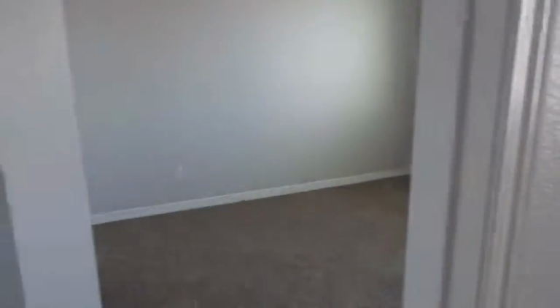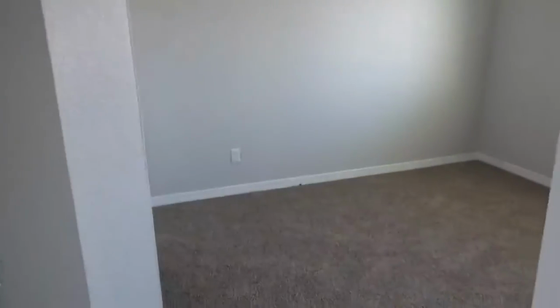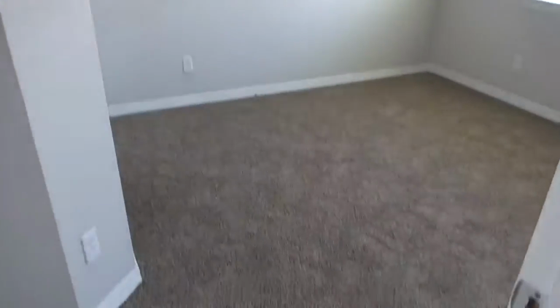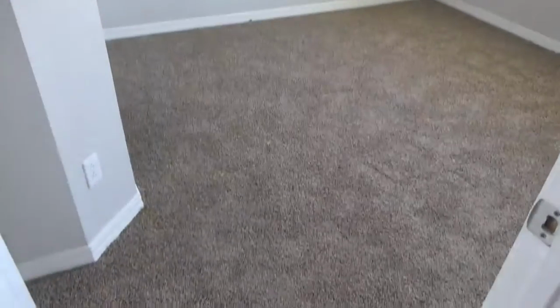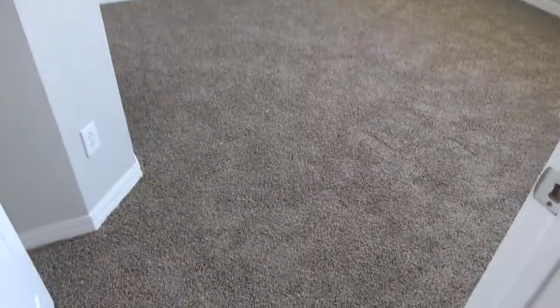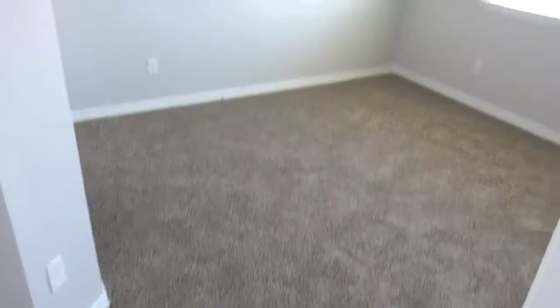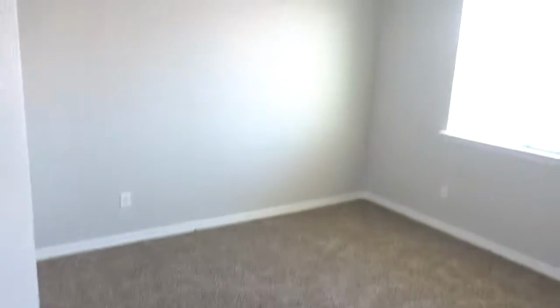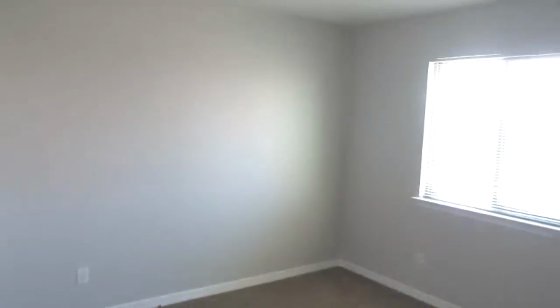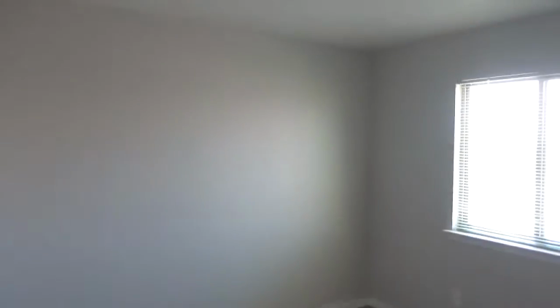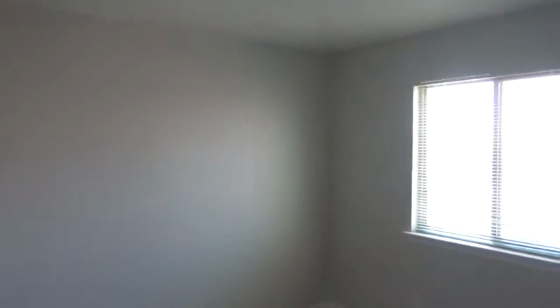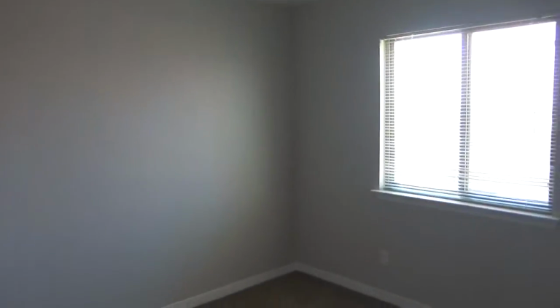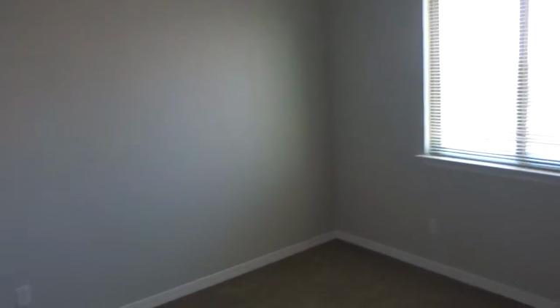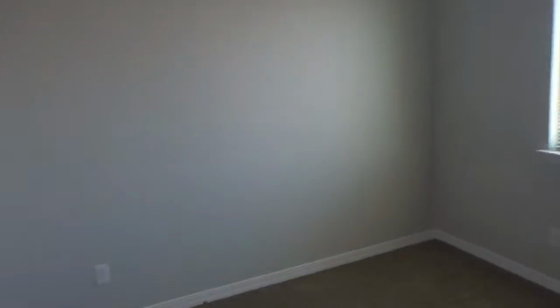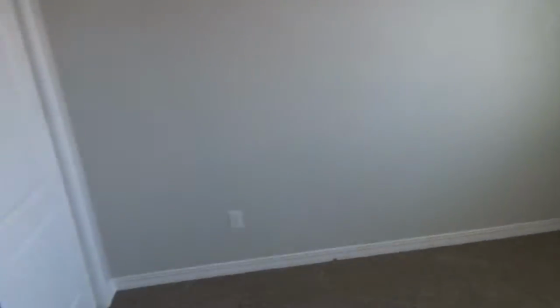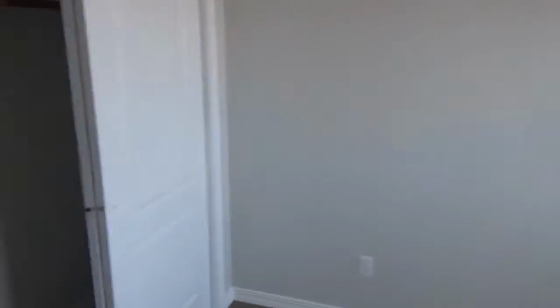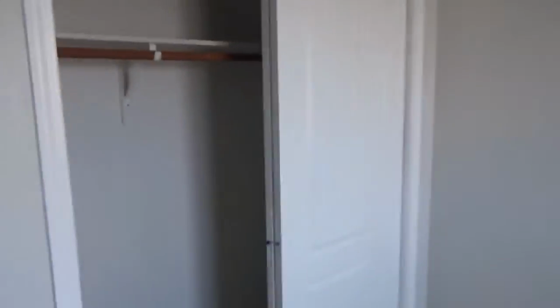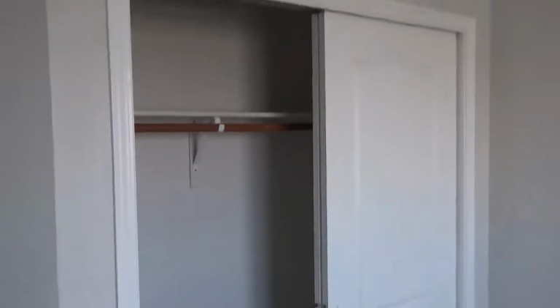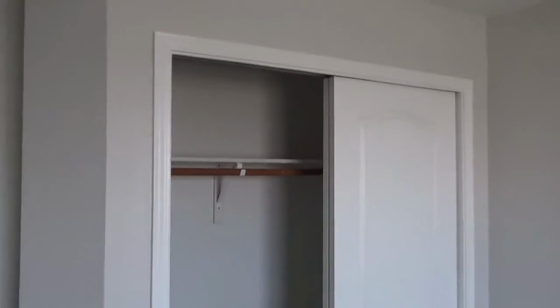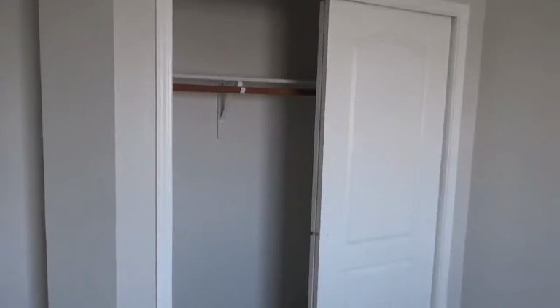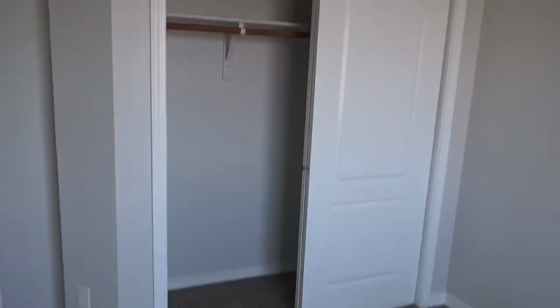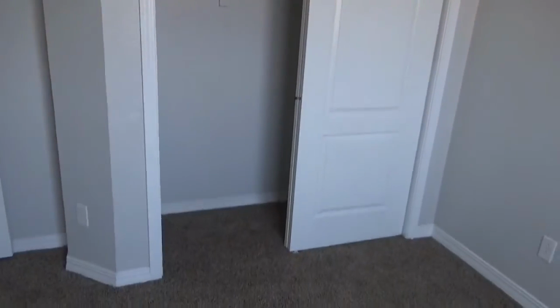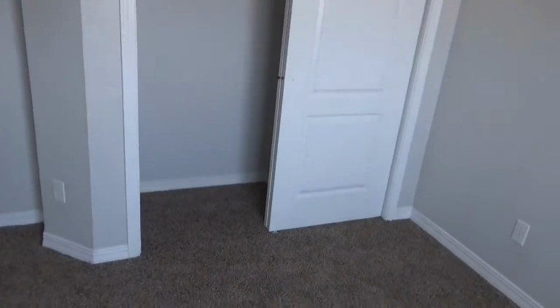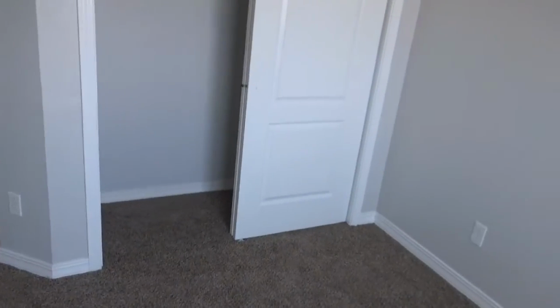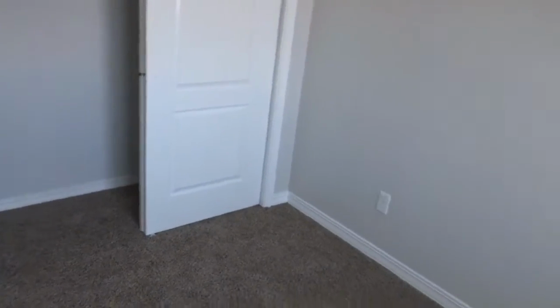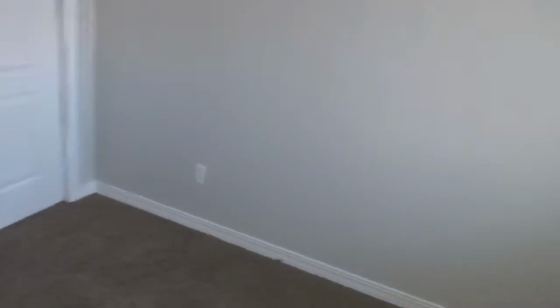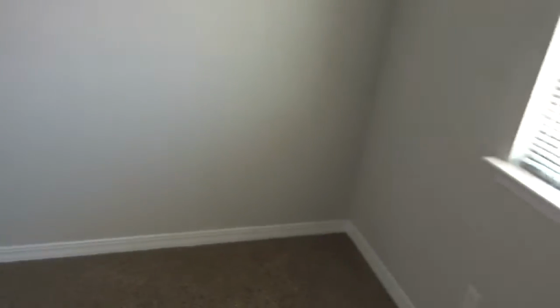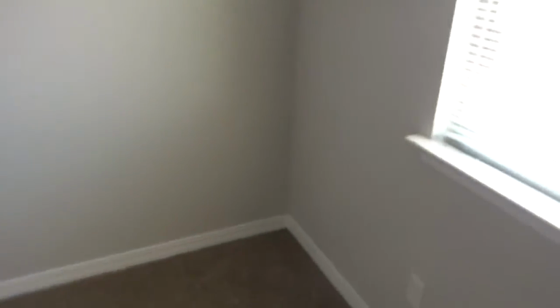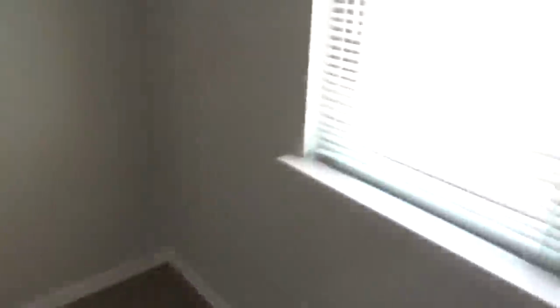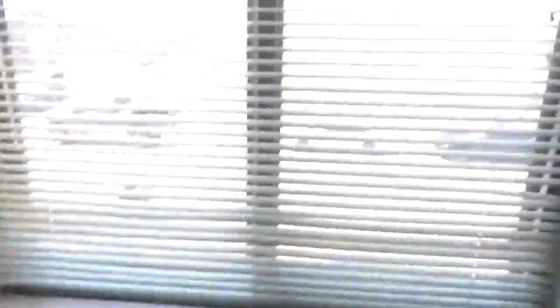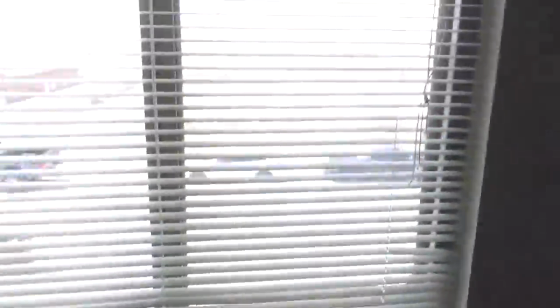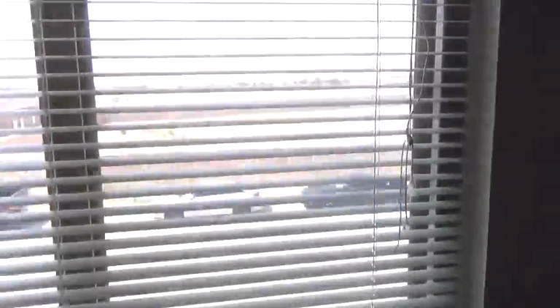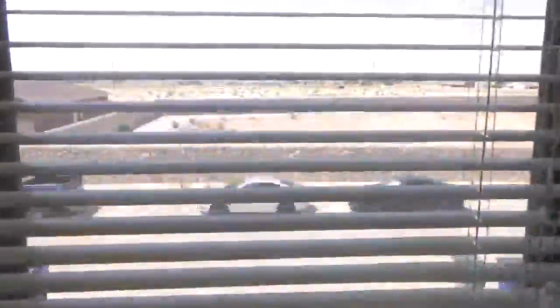And here's one of the other bedrooms — so this is bedroom number two. The closet is a little bit different here. This is a little bit smaller bedroom, probably like an 11 by 10.